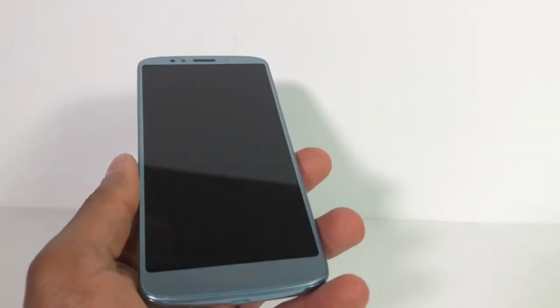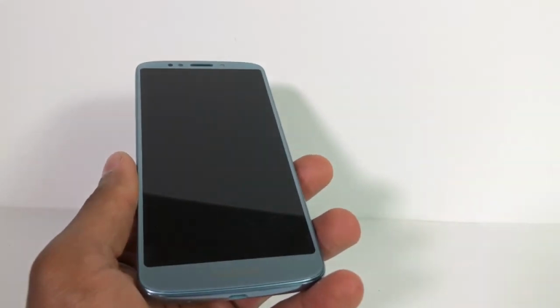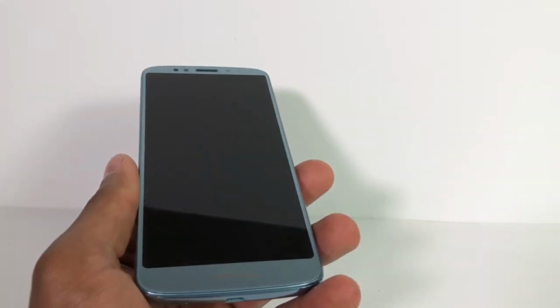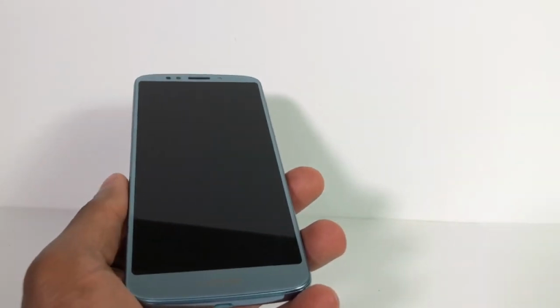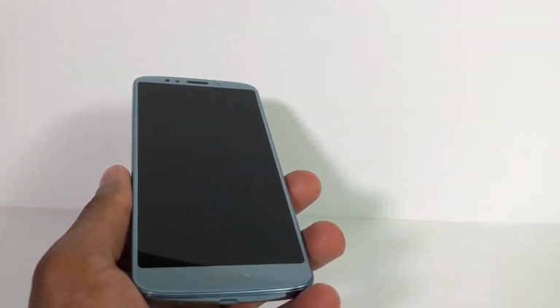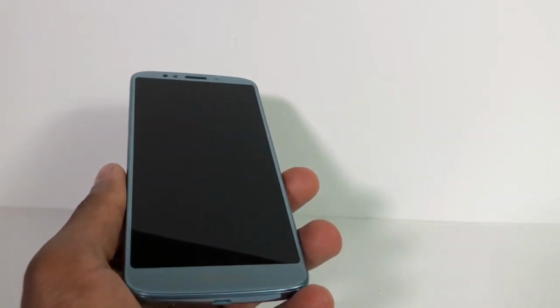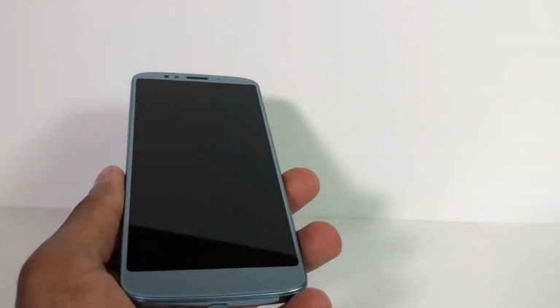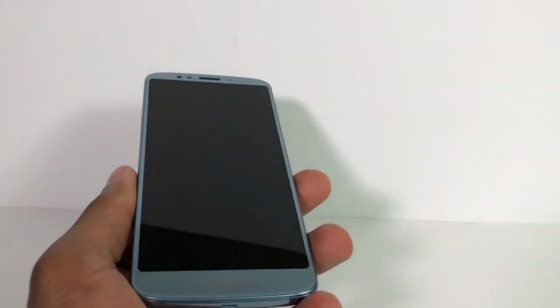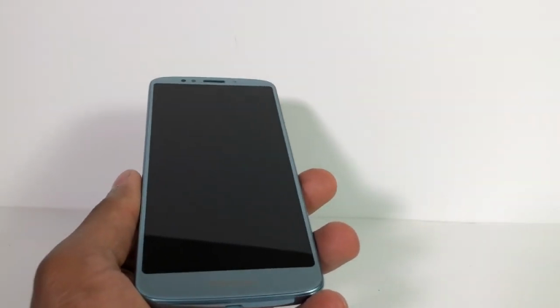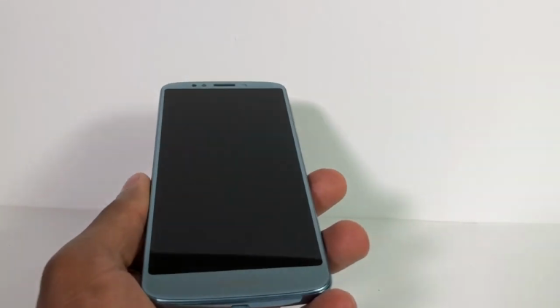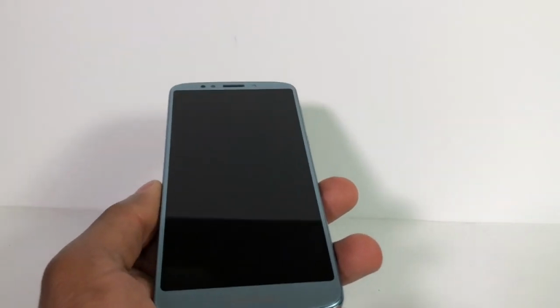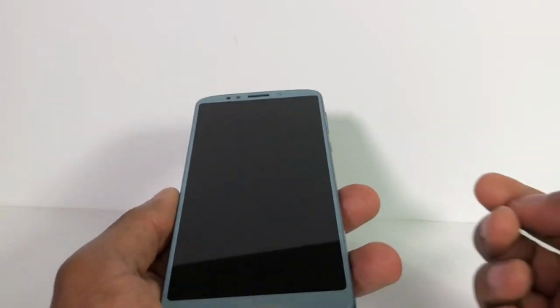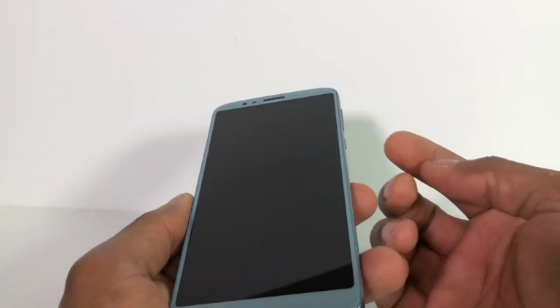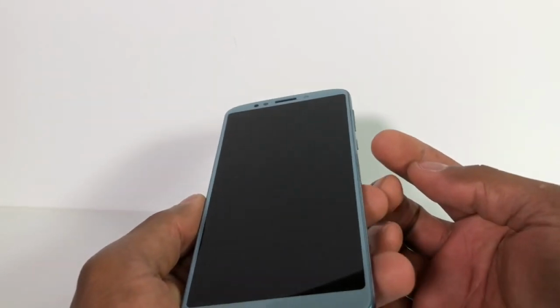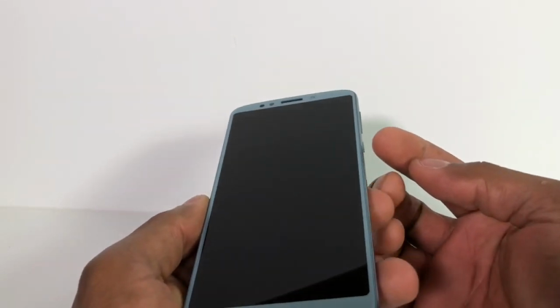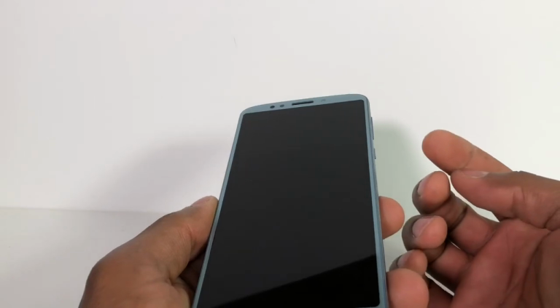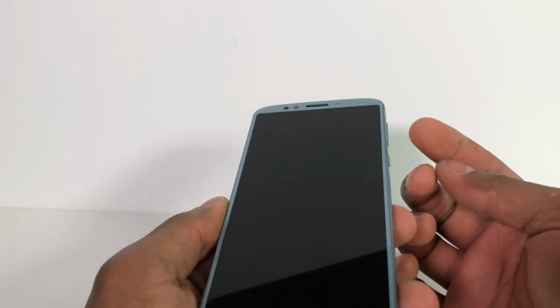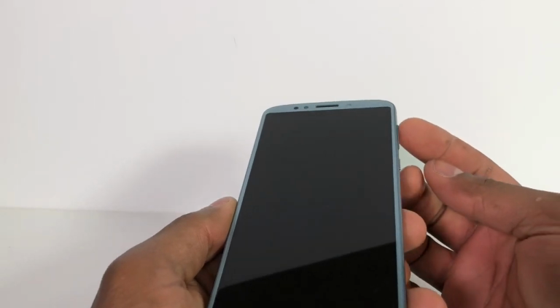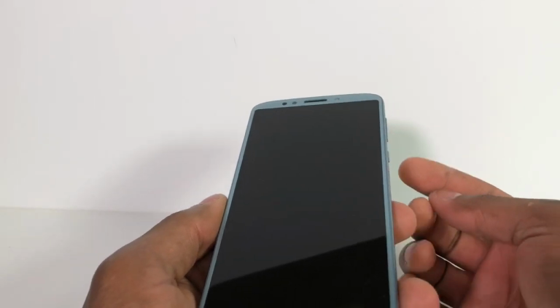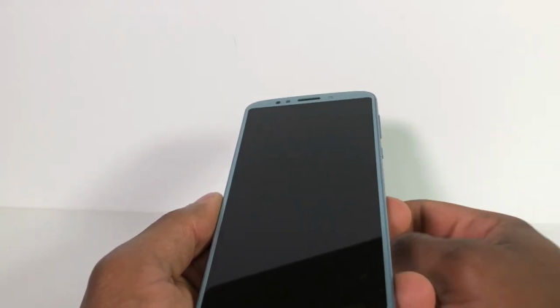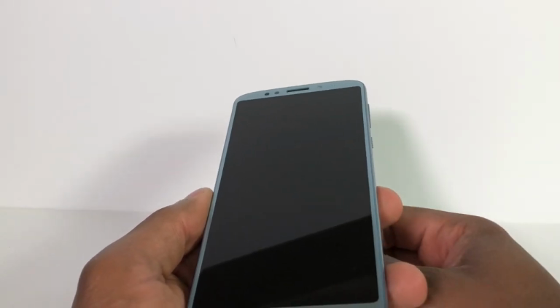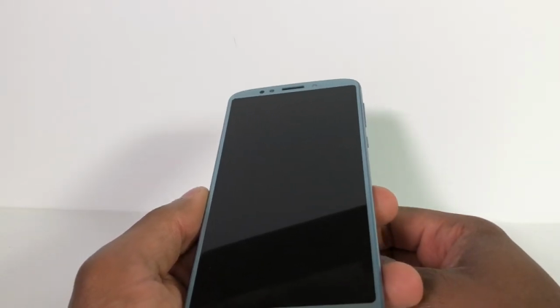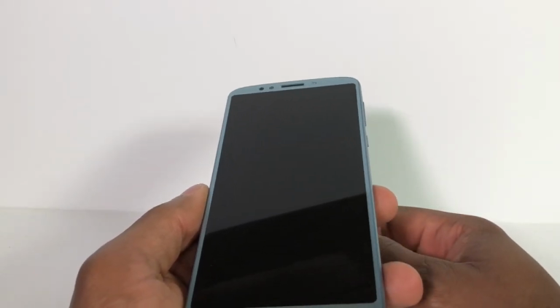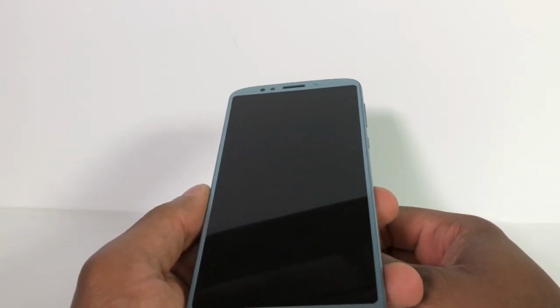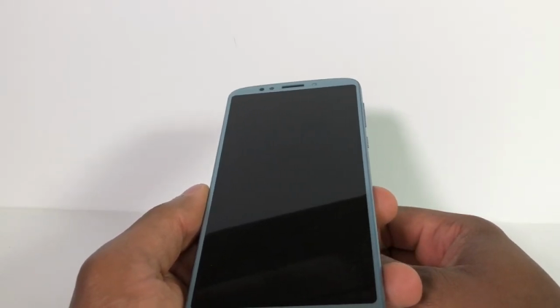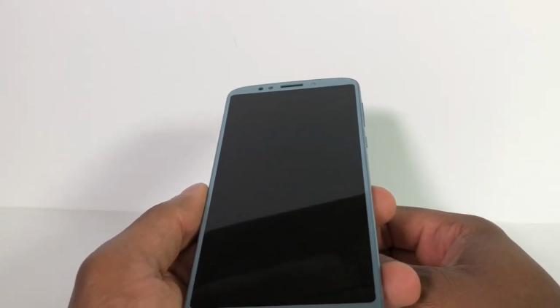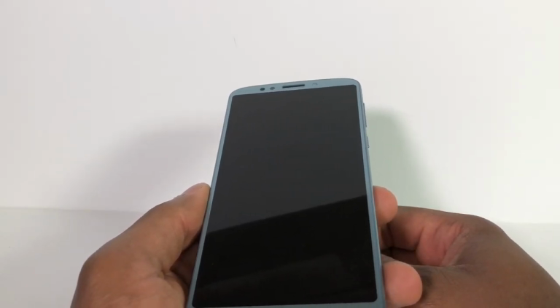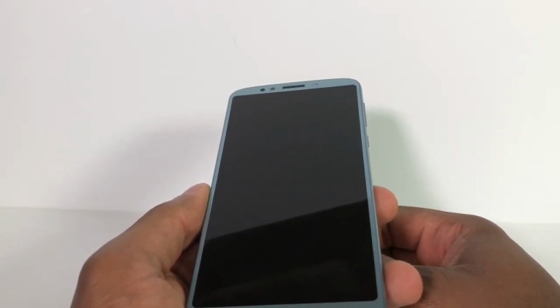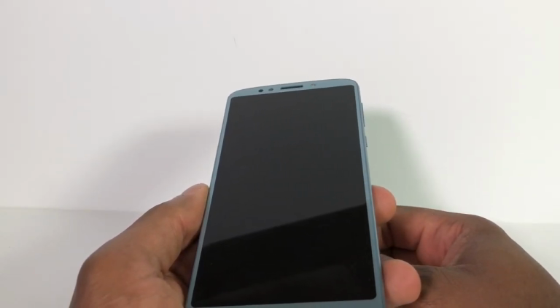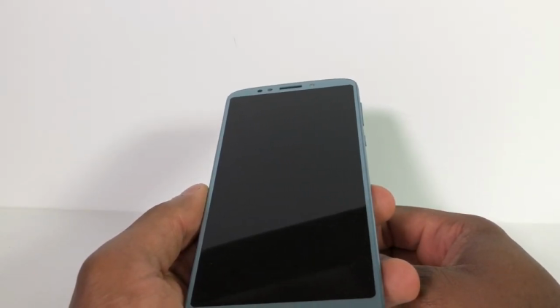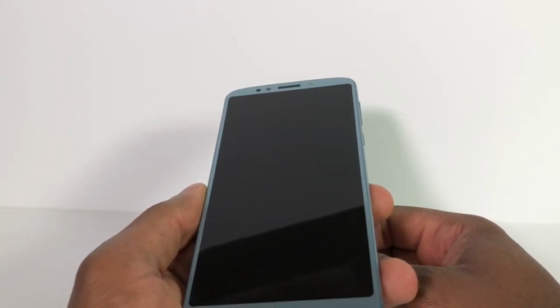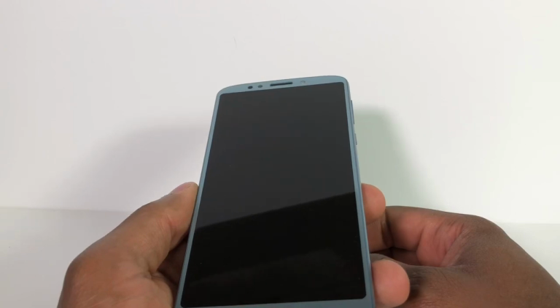After half an hour, what you're gonna do is press down the power button and the volume up both at the same time. You're gonna hold it down for like 10 seconds.